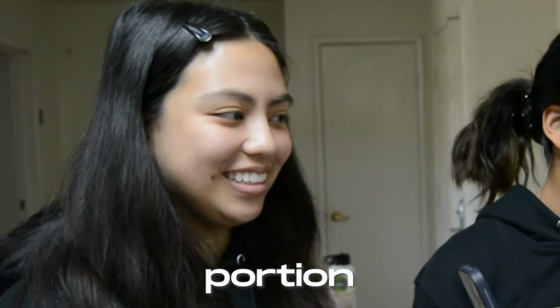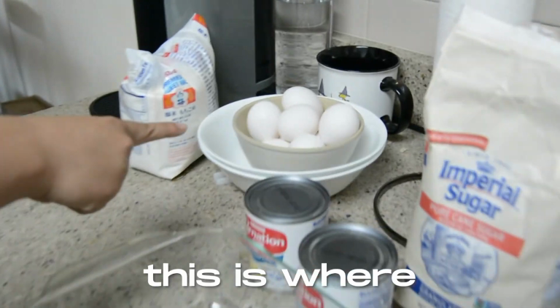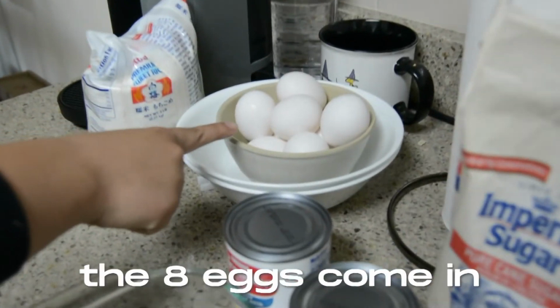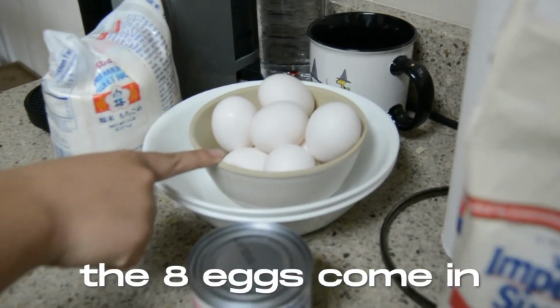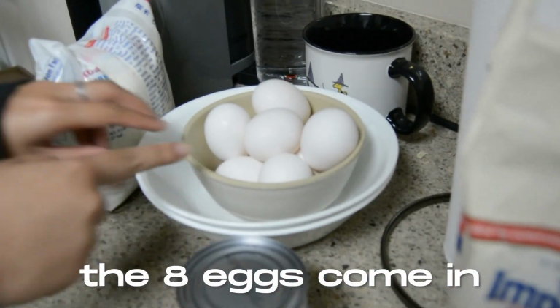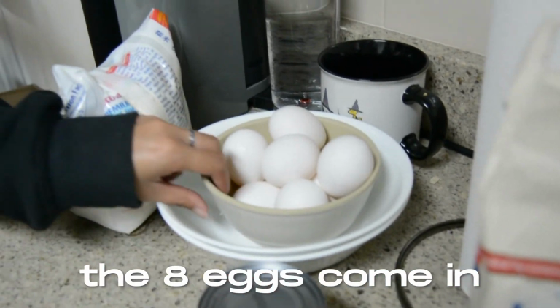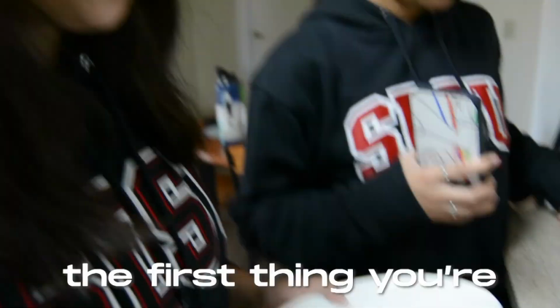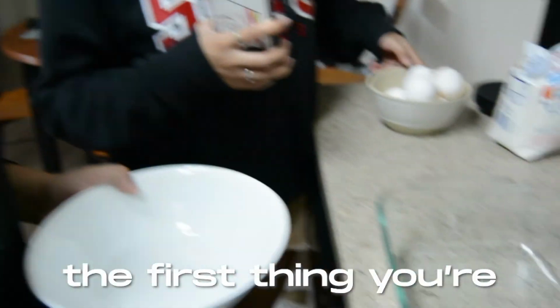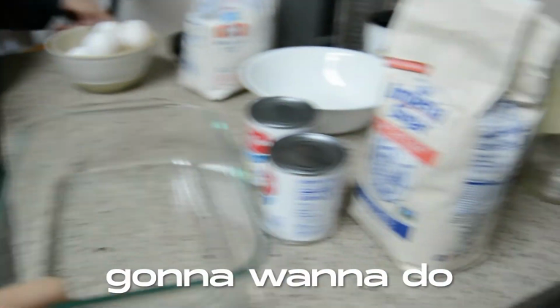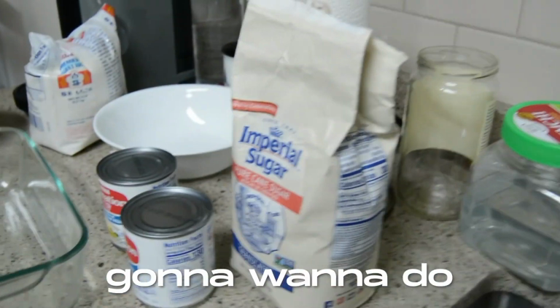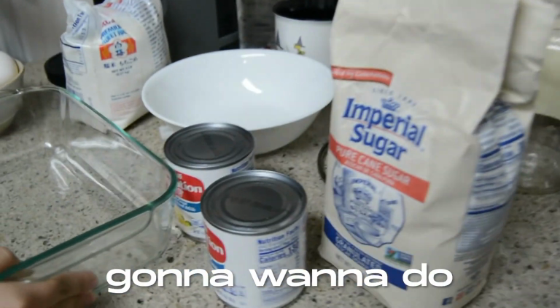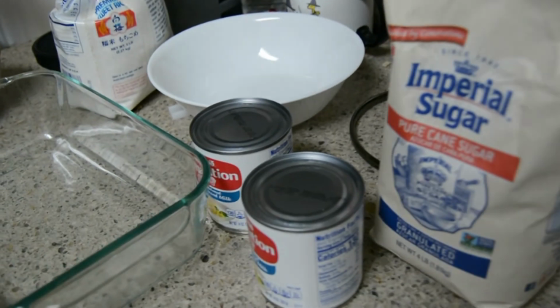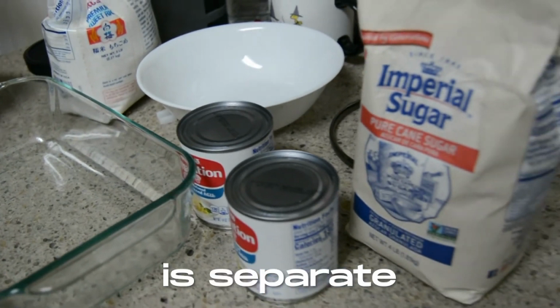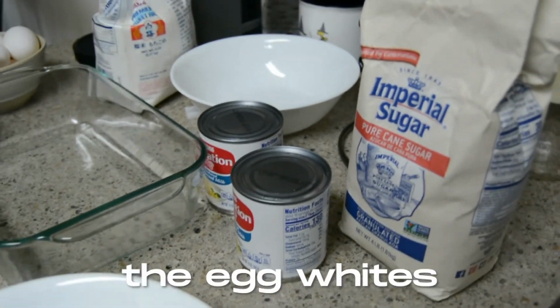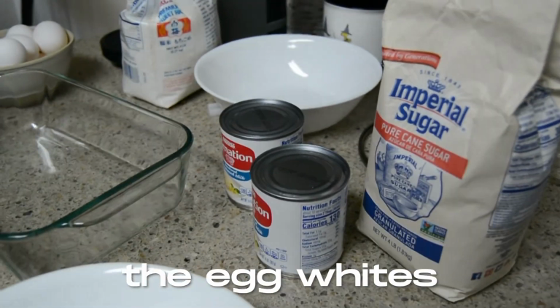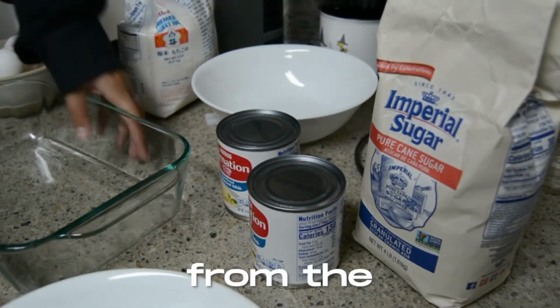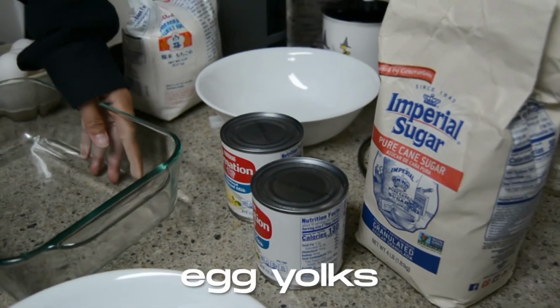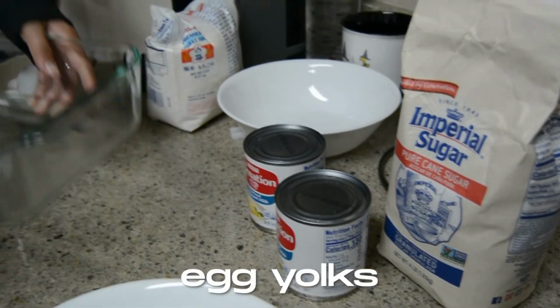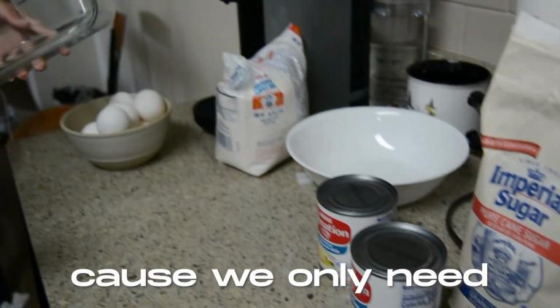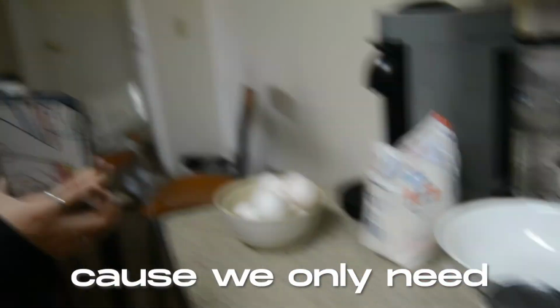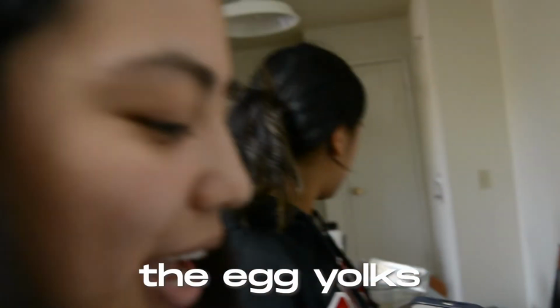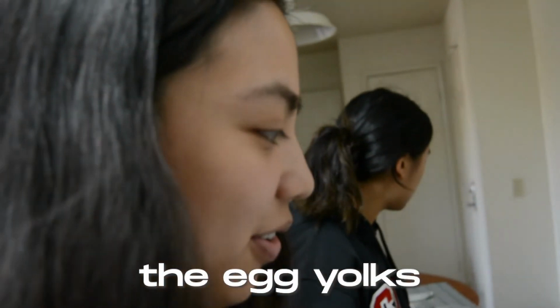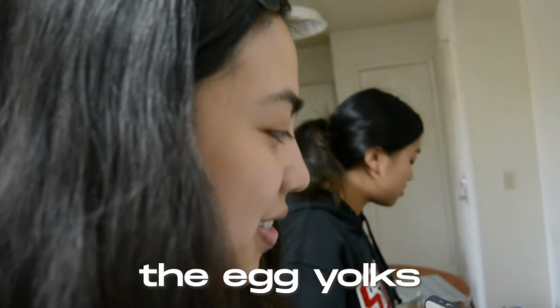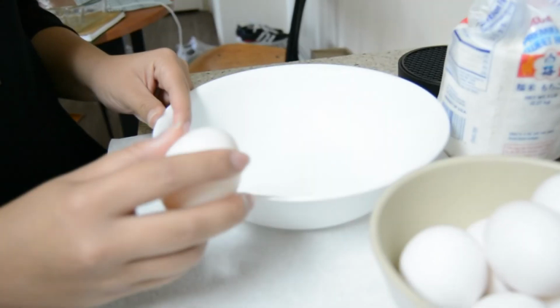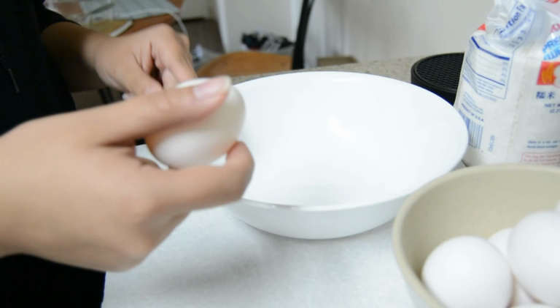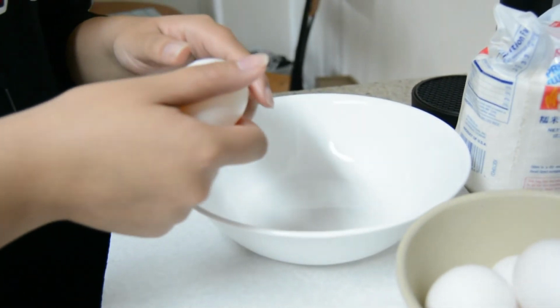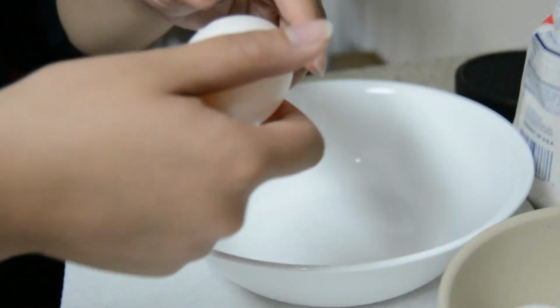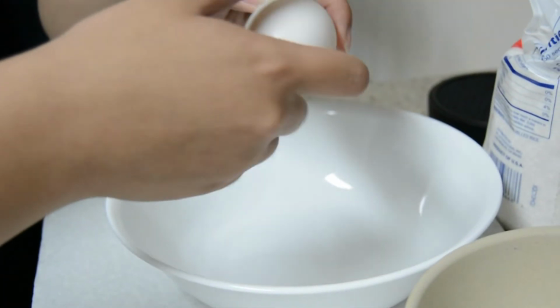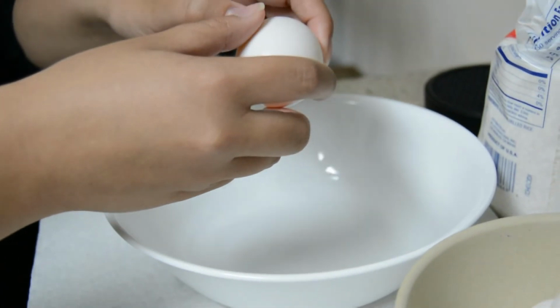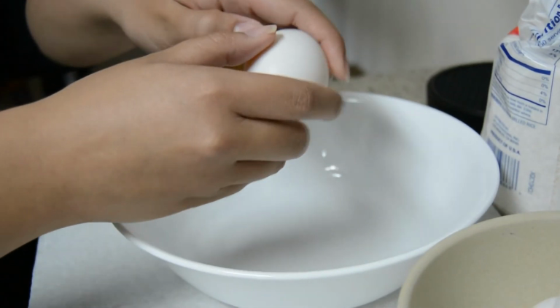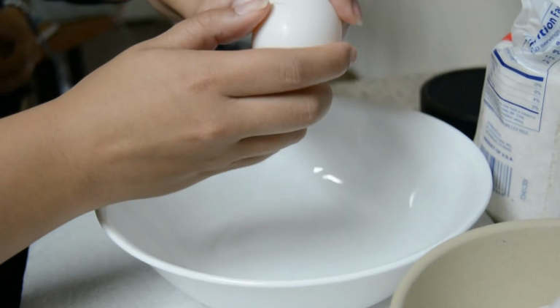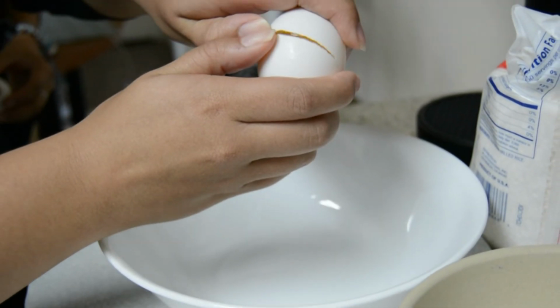This is where the eight eggs come in. The first thing you're going to want to do is separate the egg whites from the egg yolks because we only need the egg yolks. I'm not good at this.